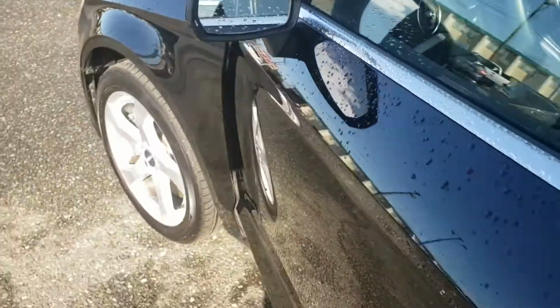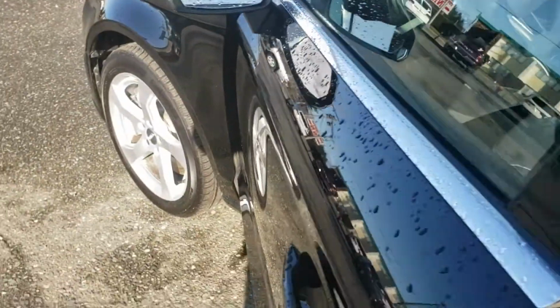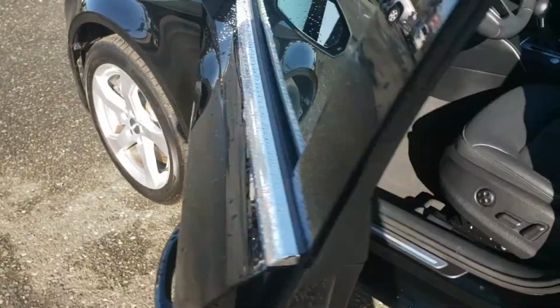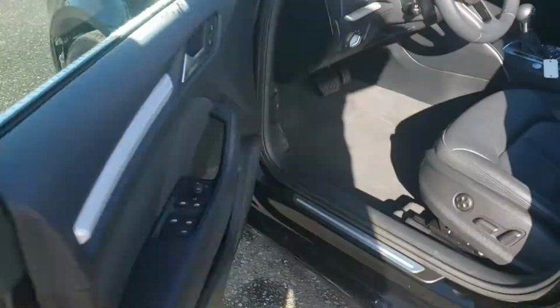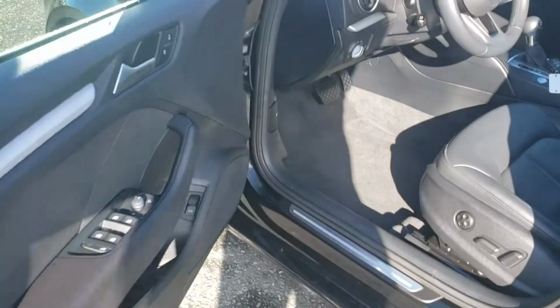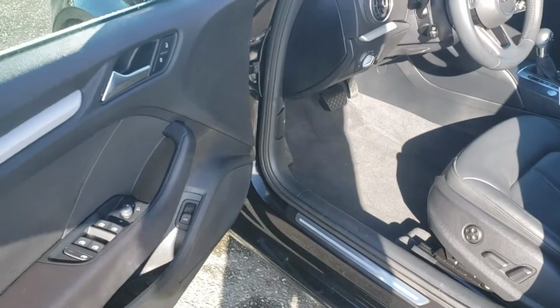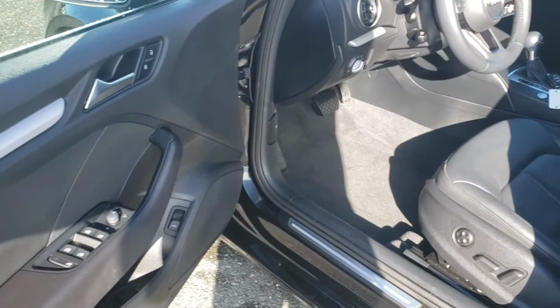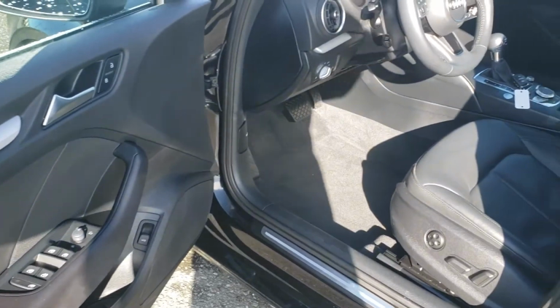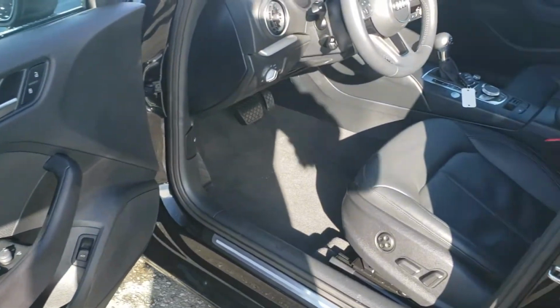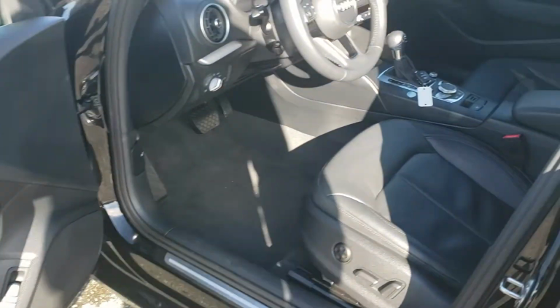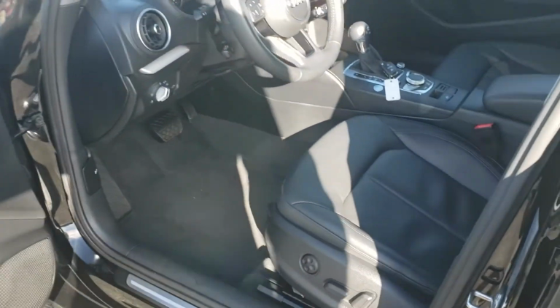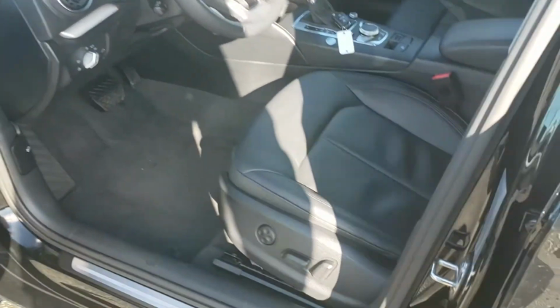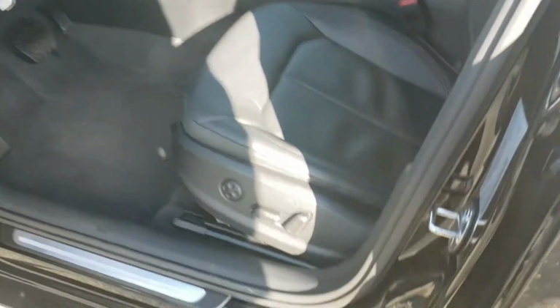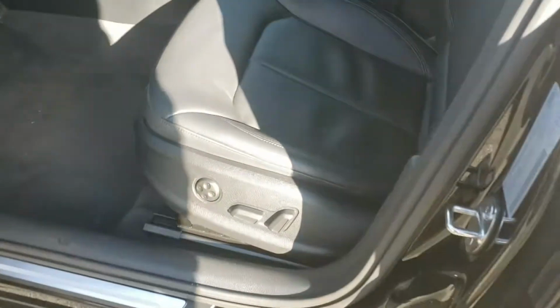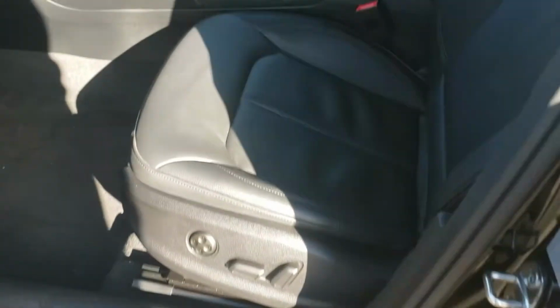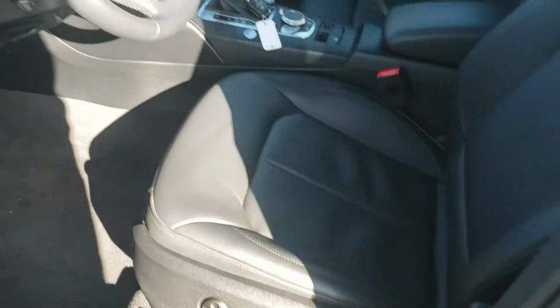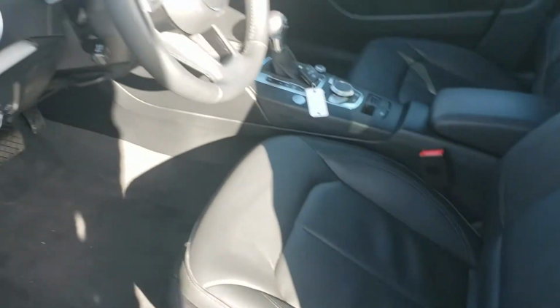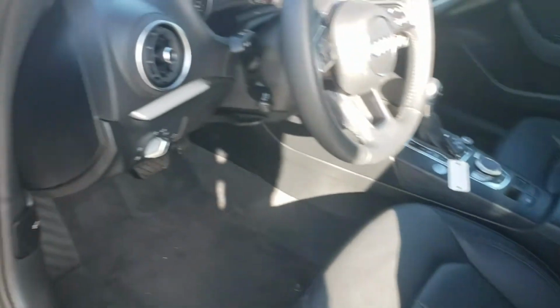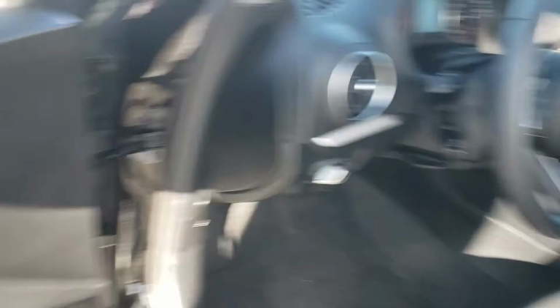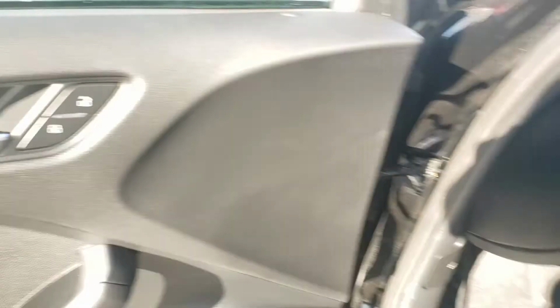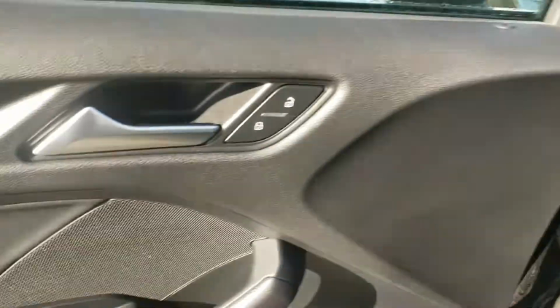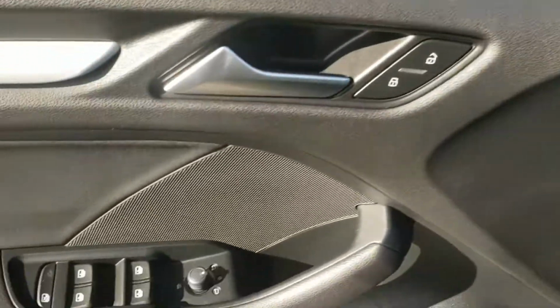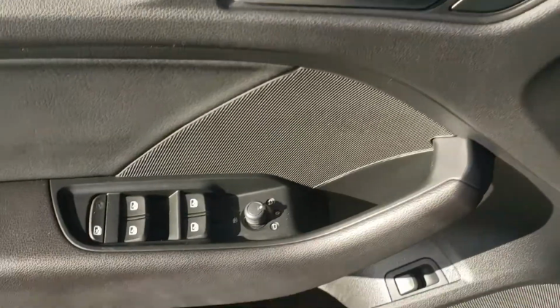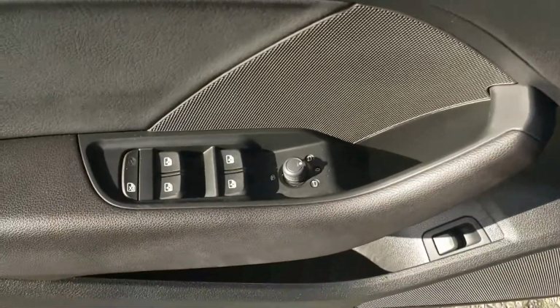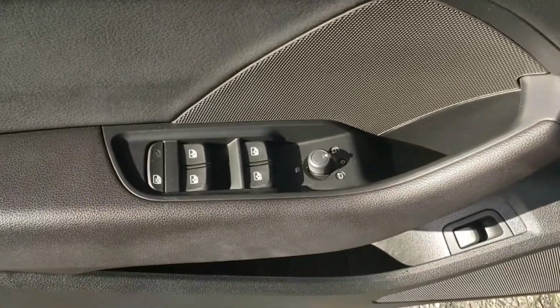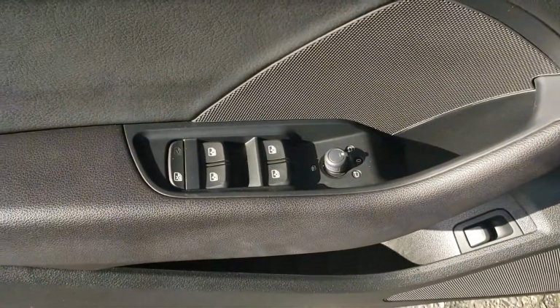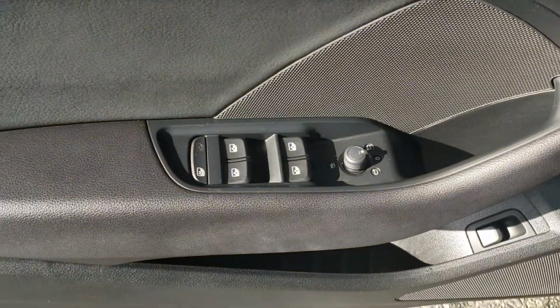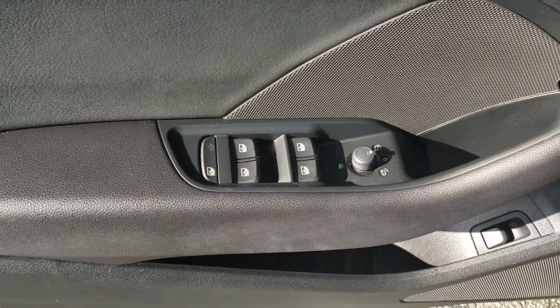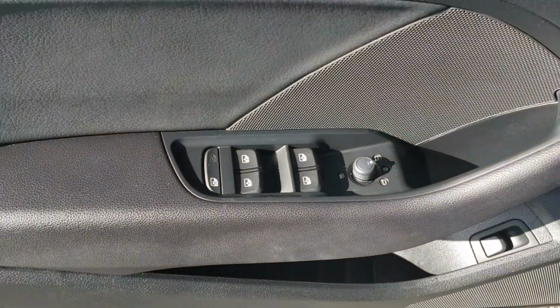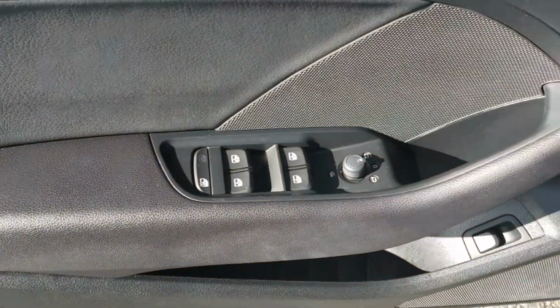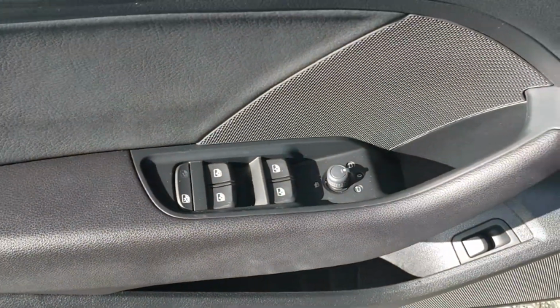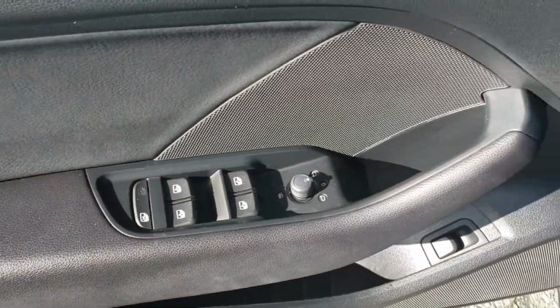Inside the vehicle, we have an absolutely gorgeous leather interior. Power driver's seat. On the door here, you have all your power locks, windows, and mirrors.